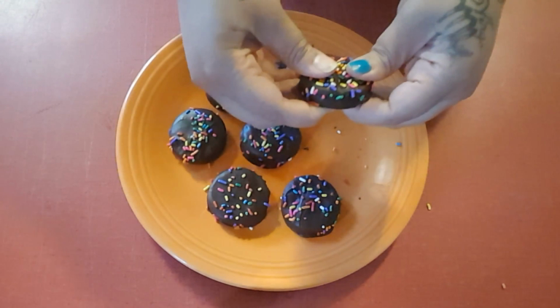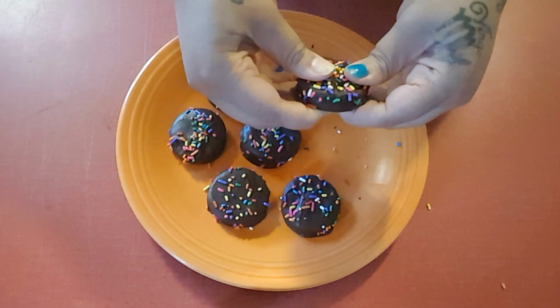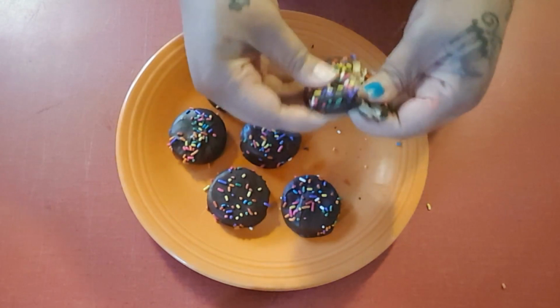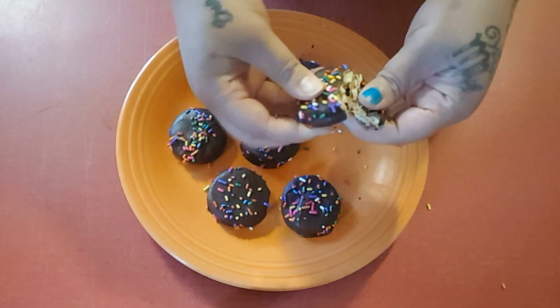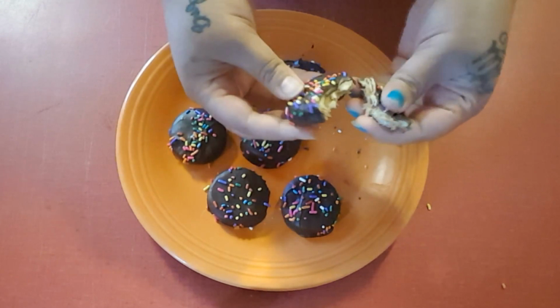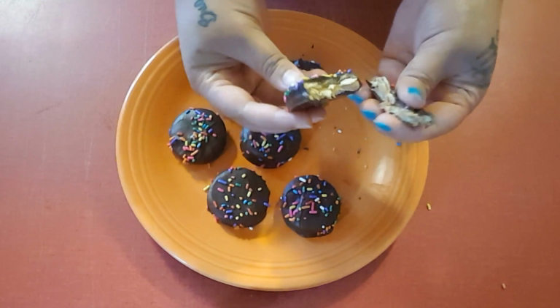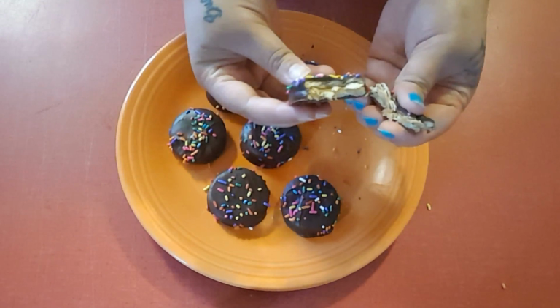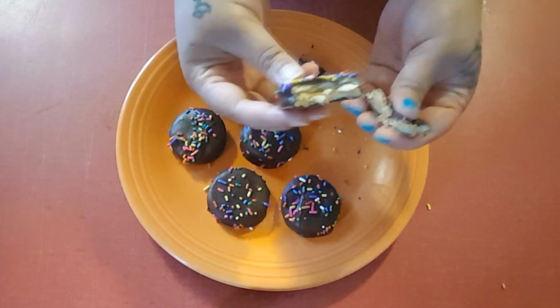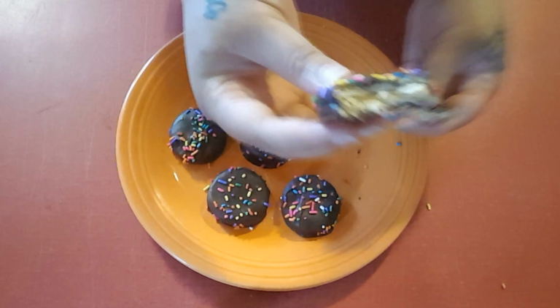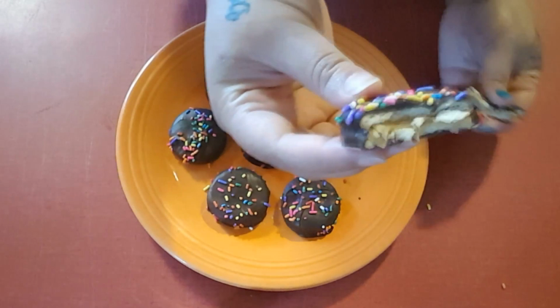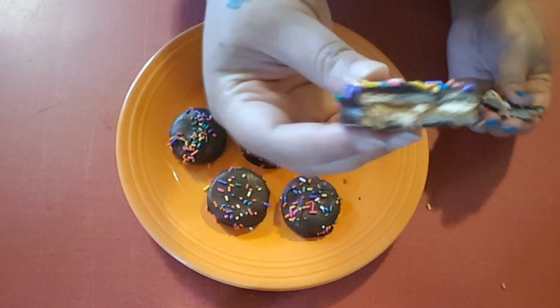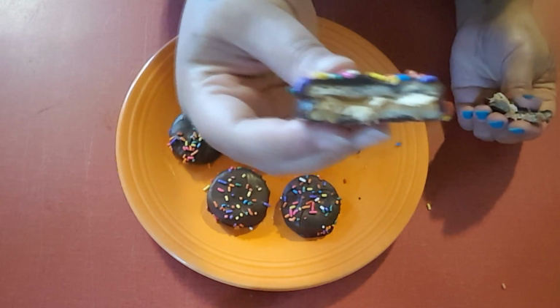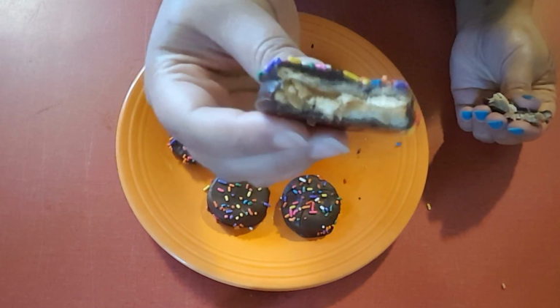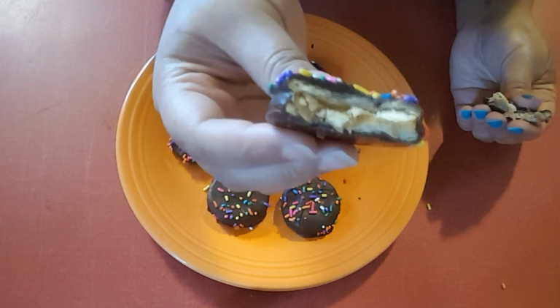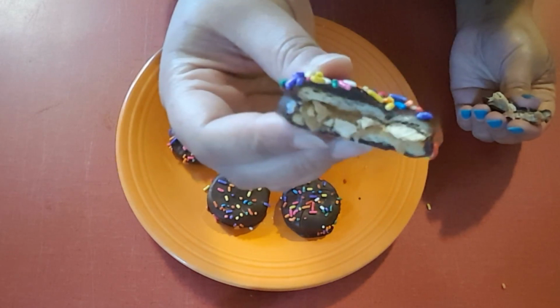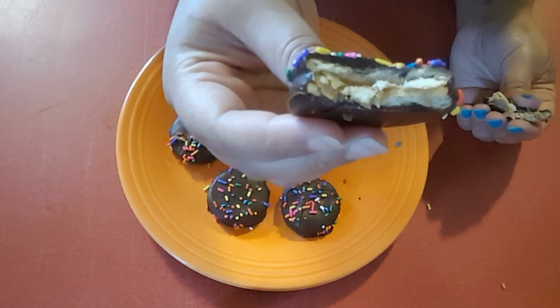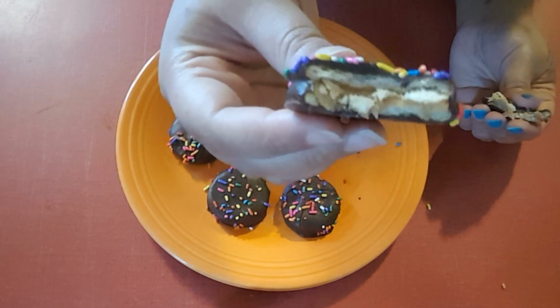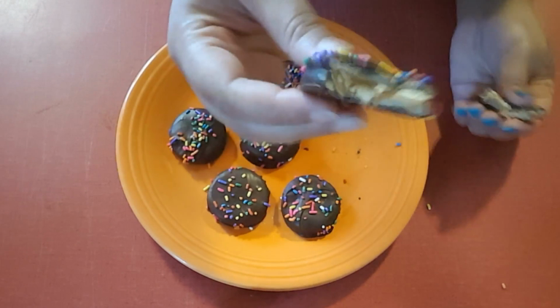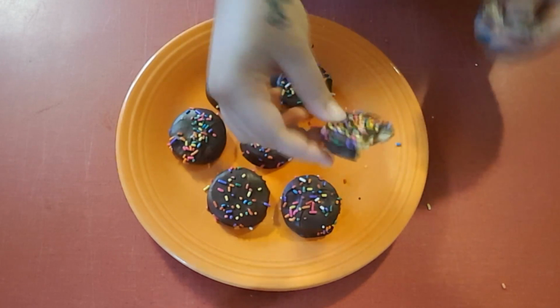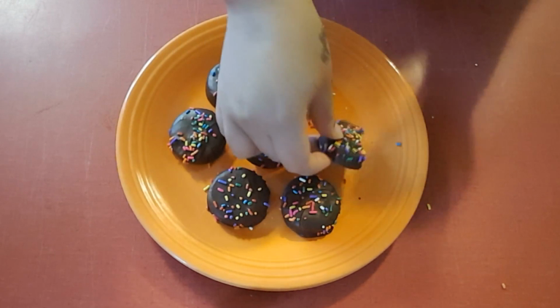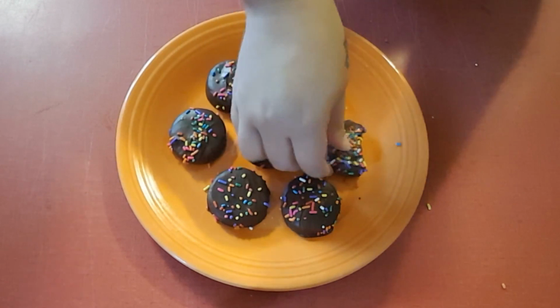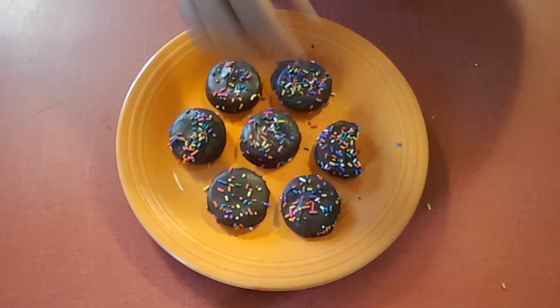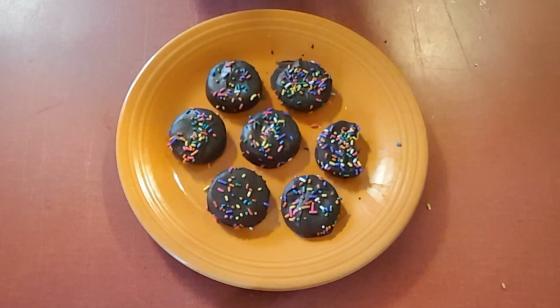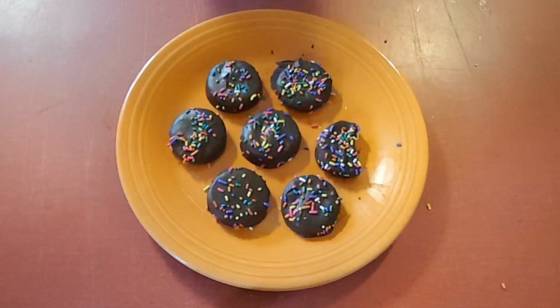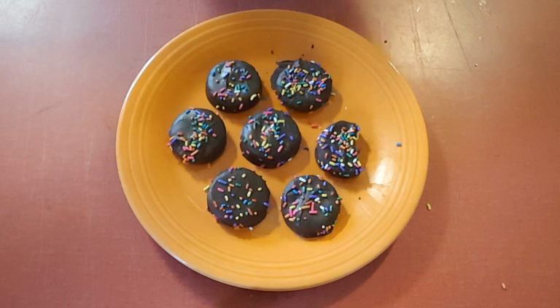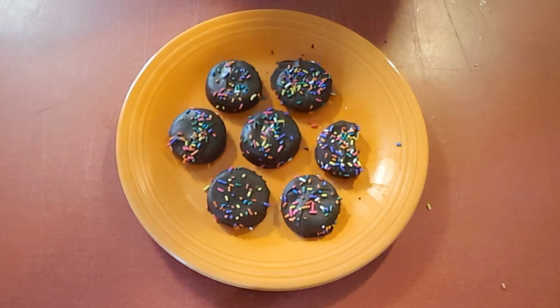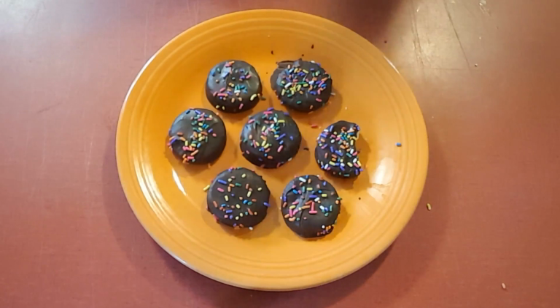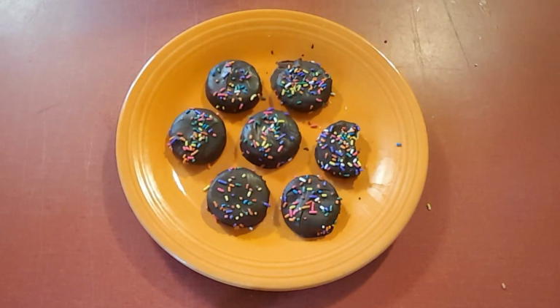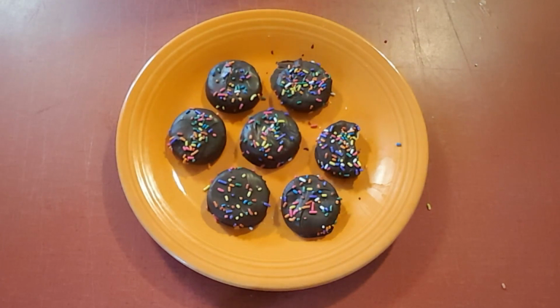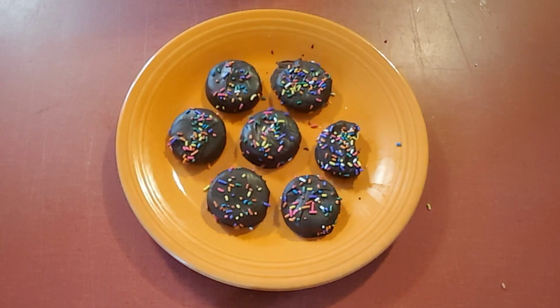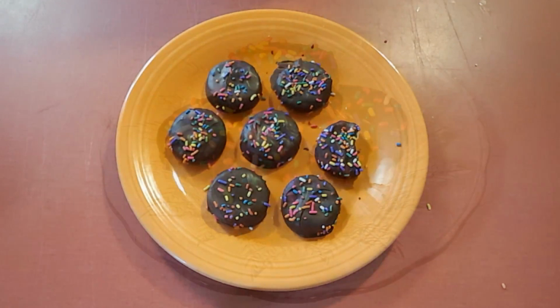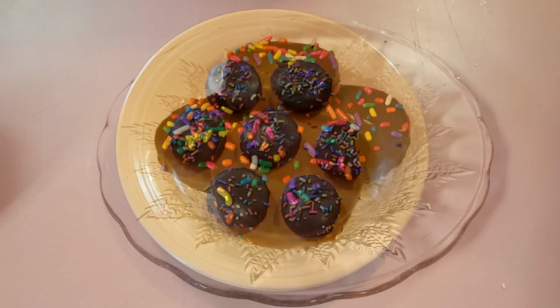Look at that — the salty cracker with the peanut butter. Once you take a bite of these, you're not gonna want to stop. I'm telling you guys, these are so good. I hope you enjoyed this quick recipe.